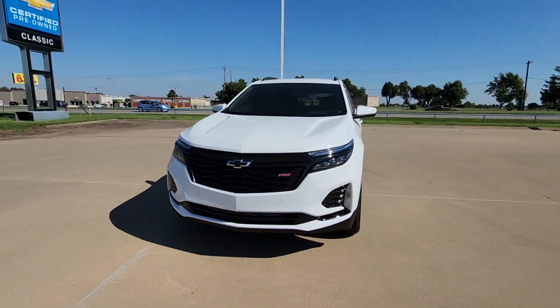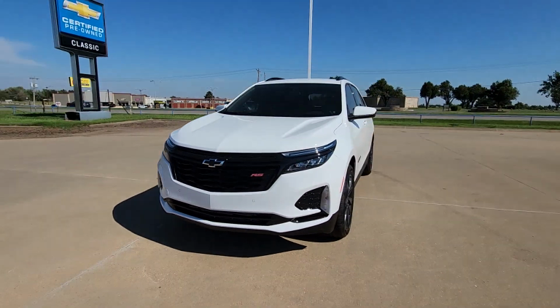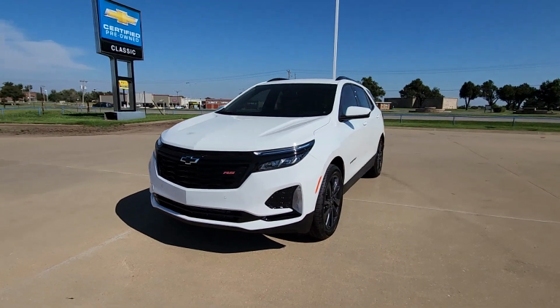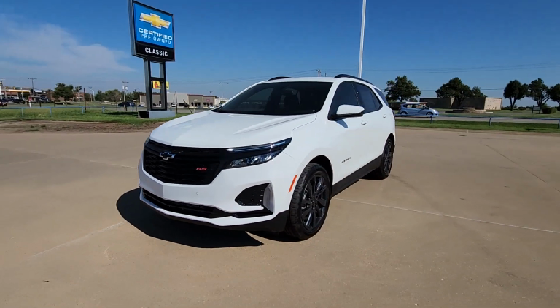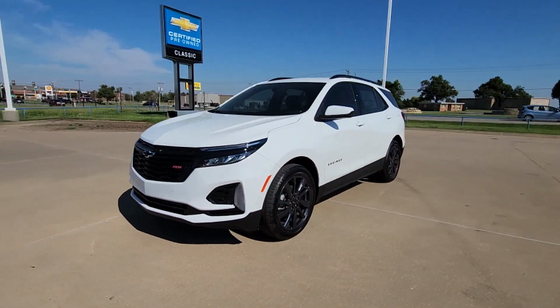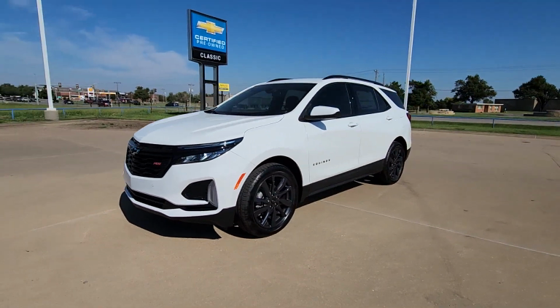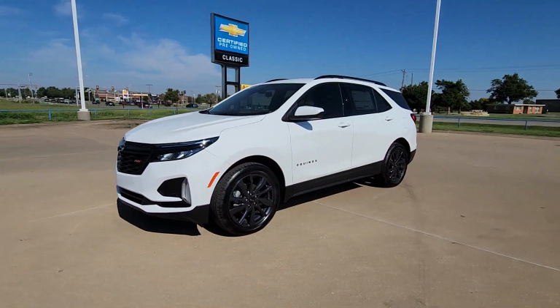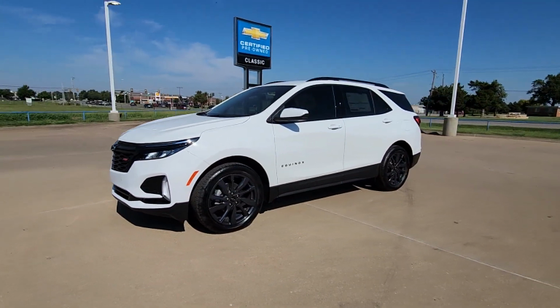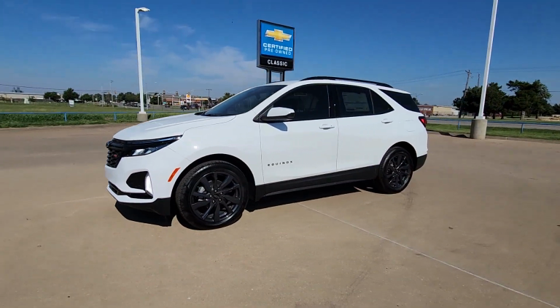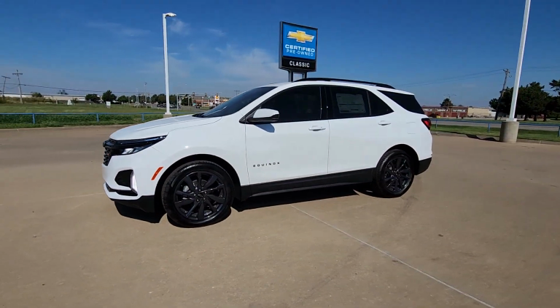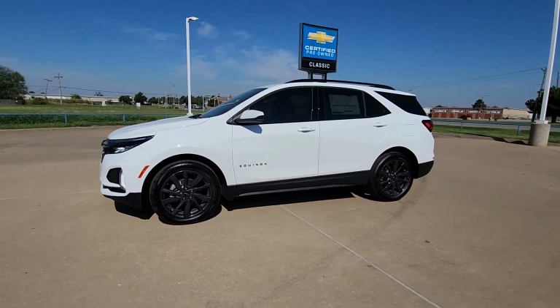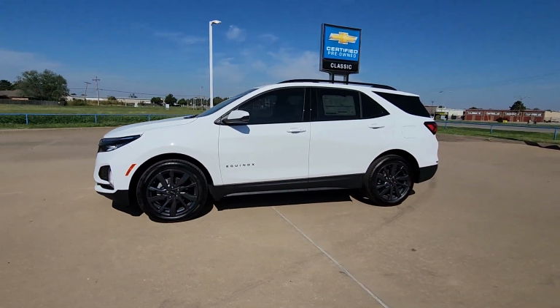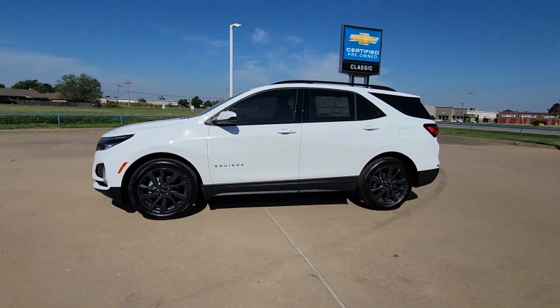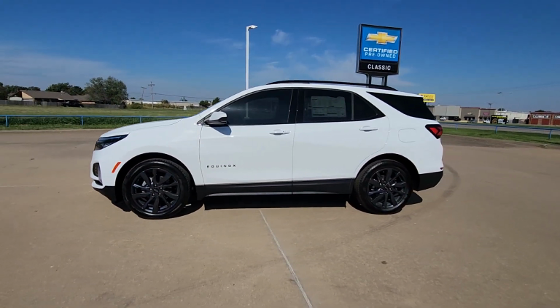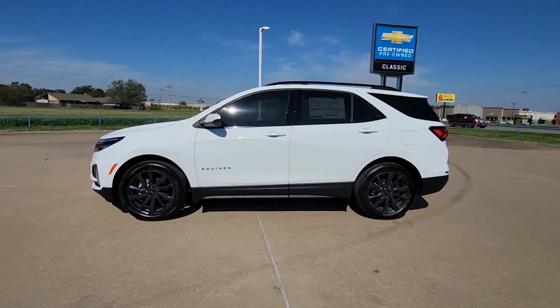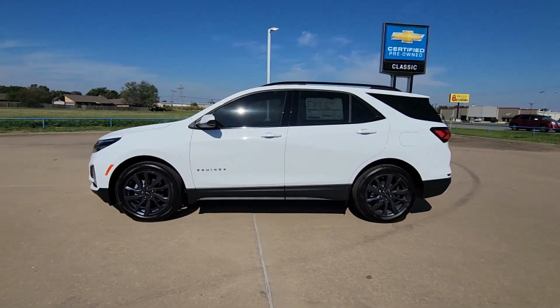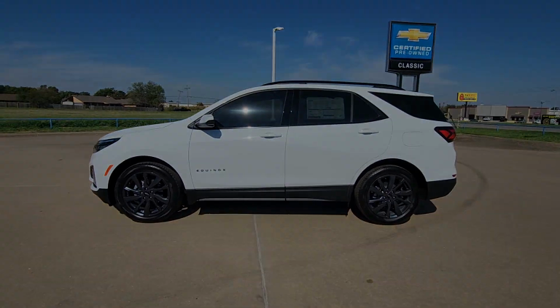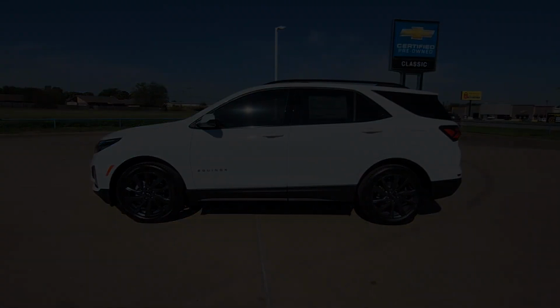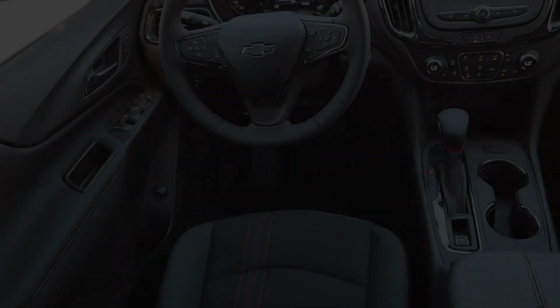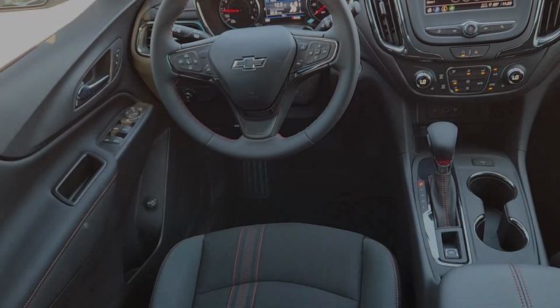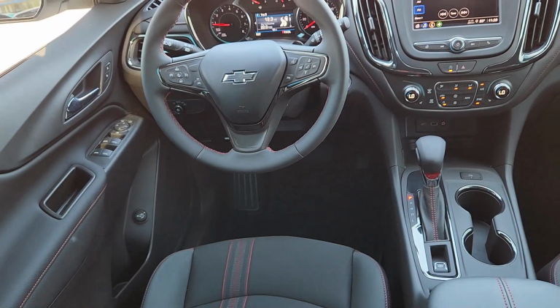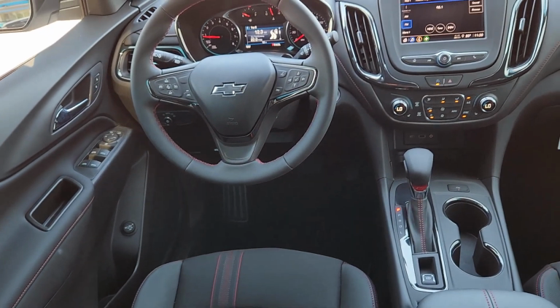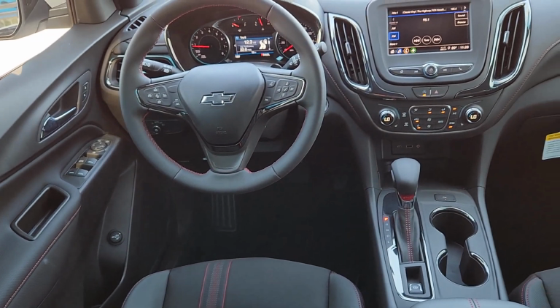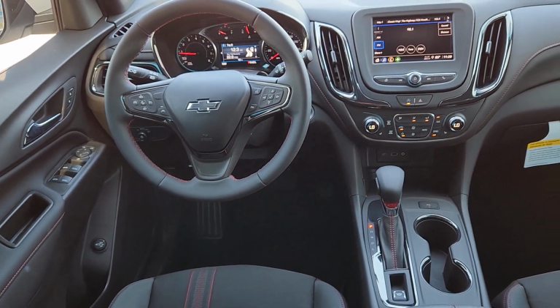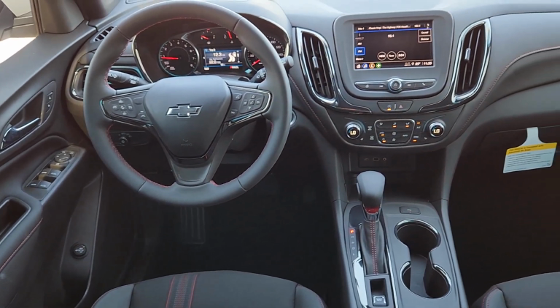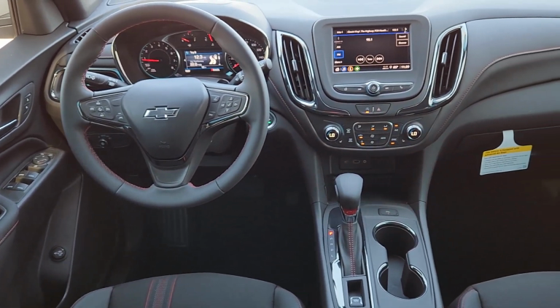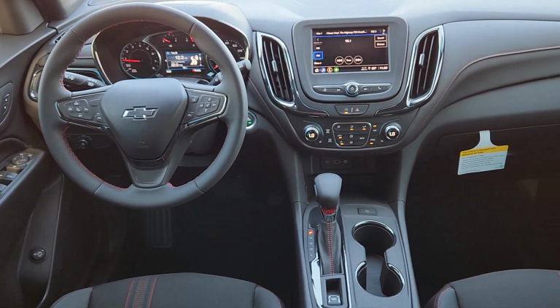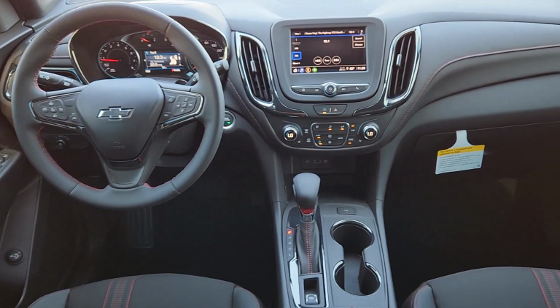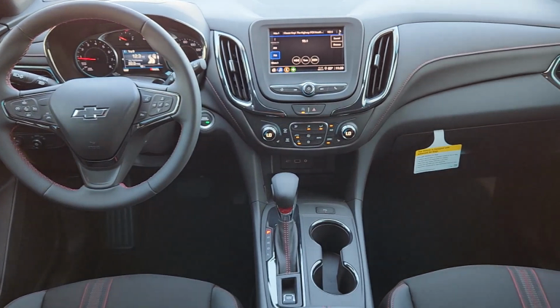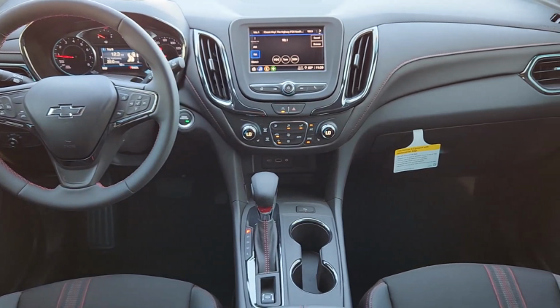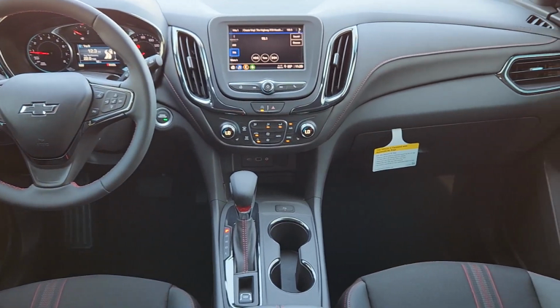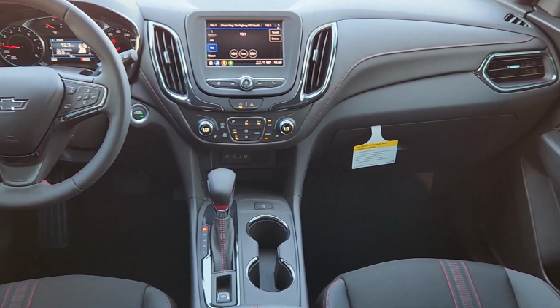Heated driver seat, keyless entry, premium sound system, power passenger seat, heated mirrors, satellite radio, power lift gate, steering wheel audio controls, aluminum wheels, heated front seat.